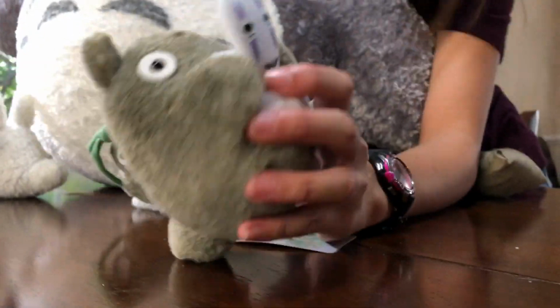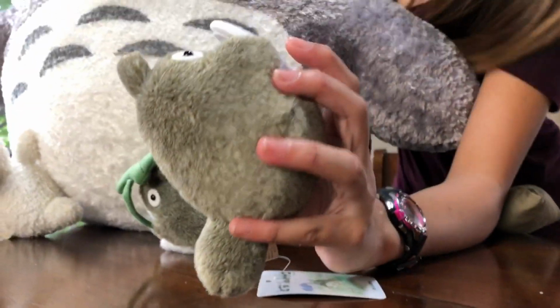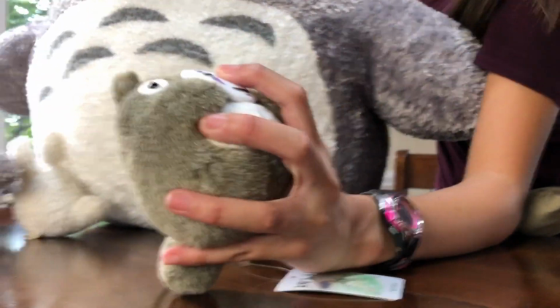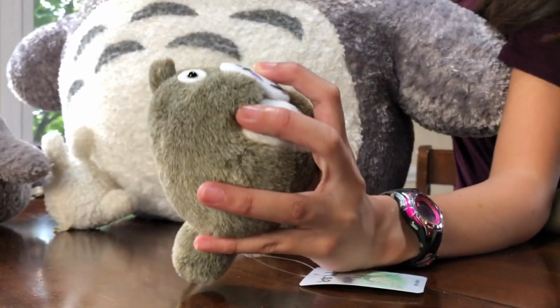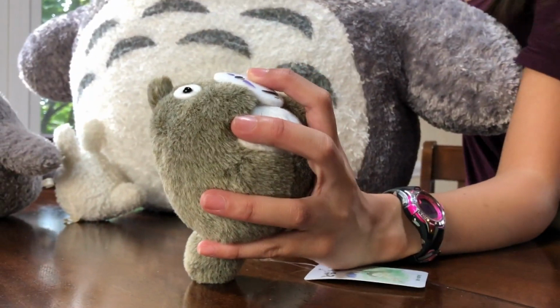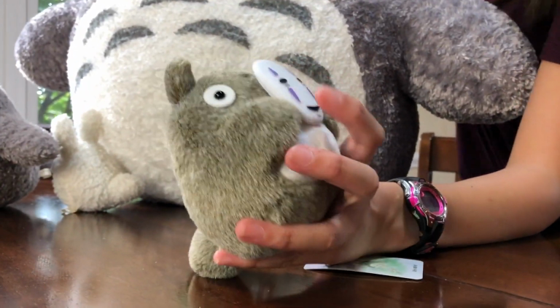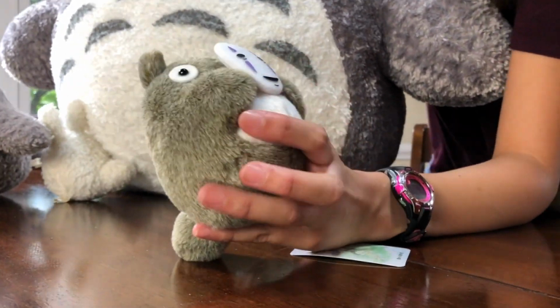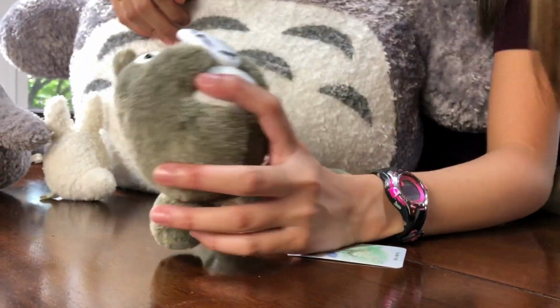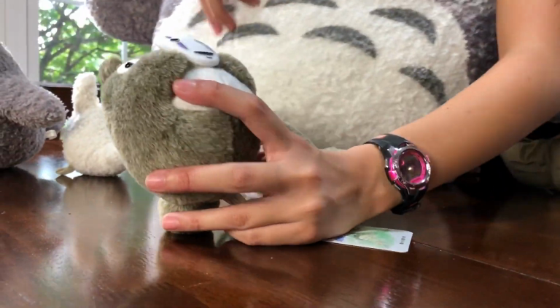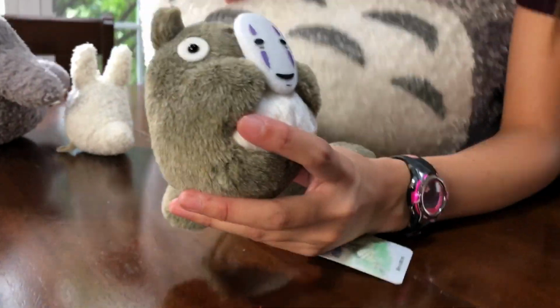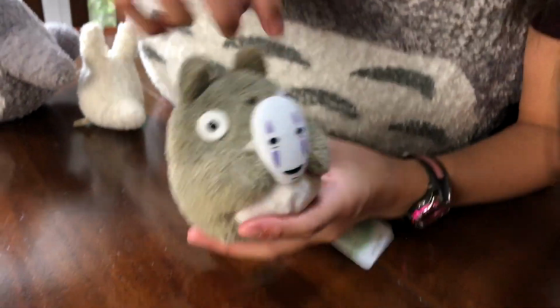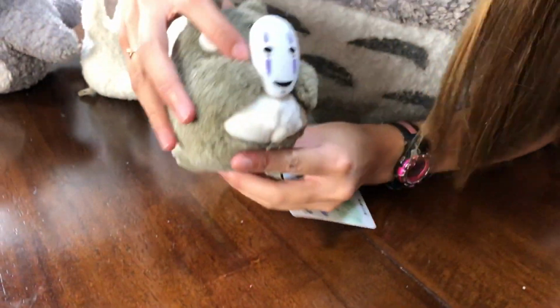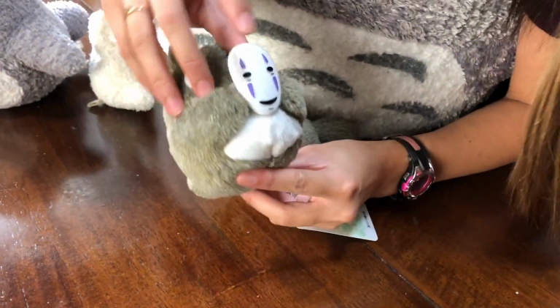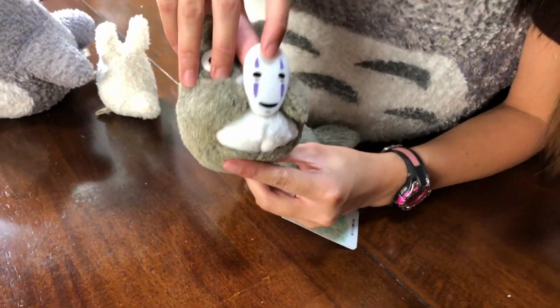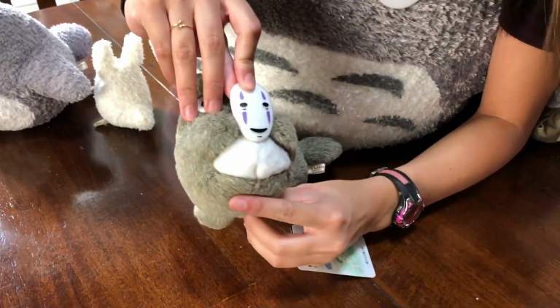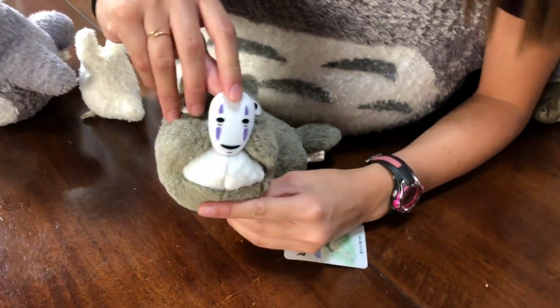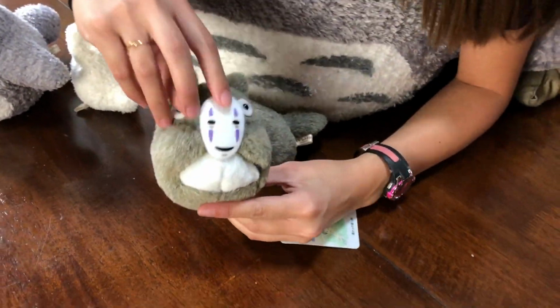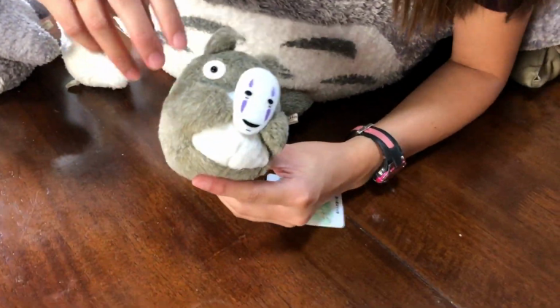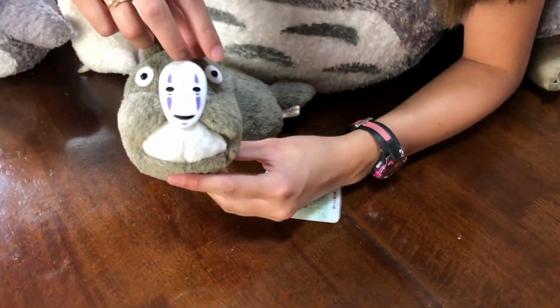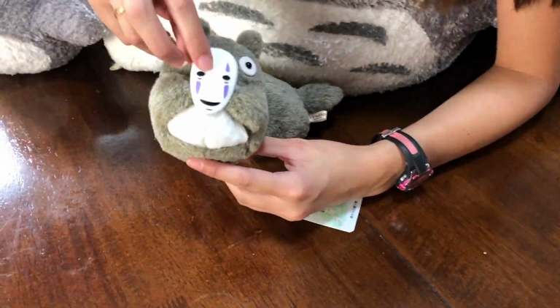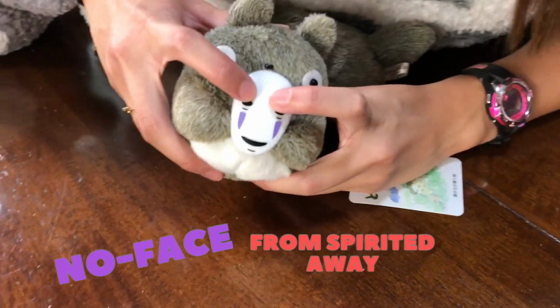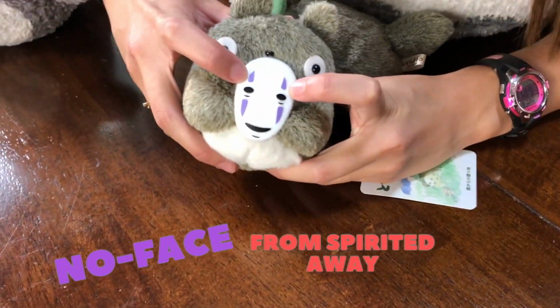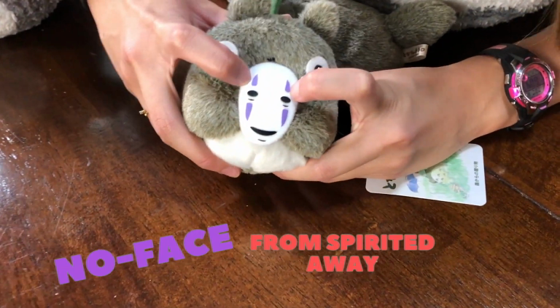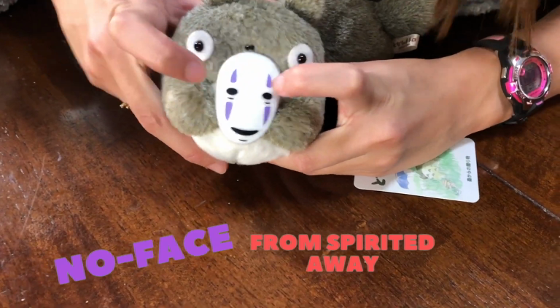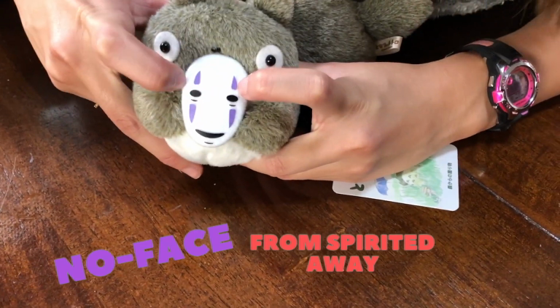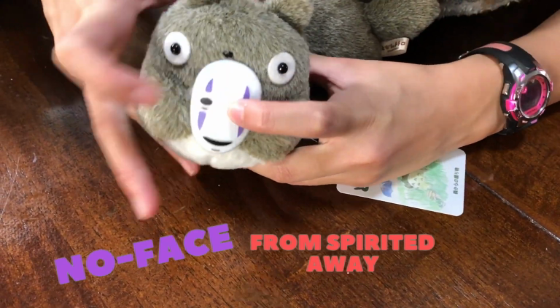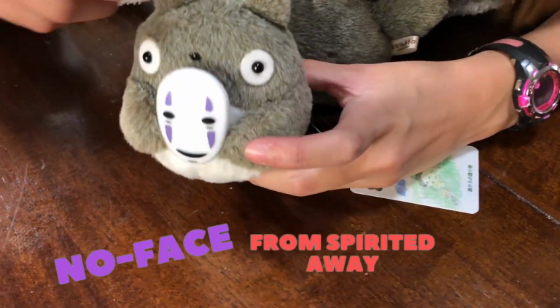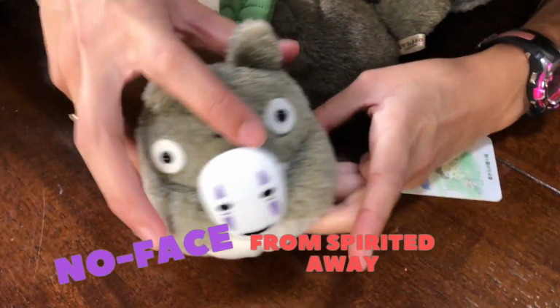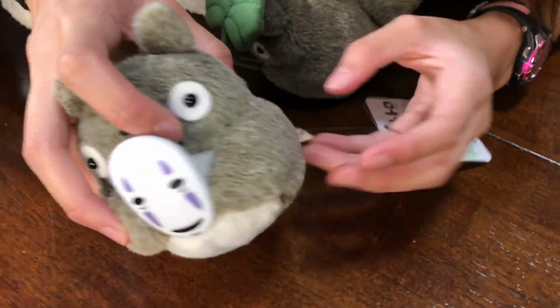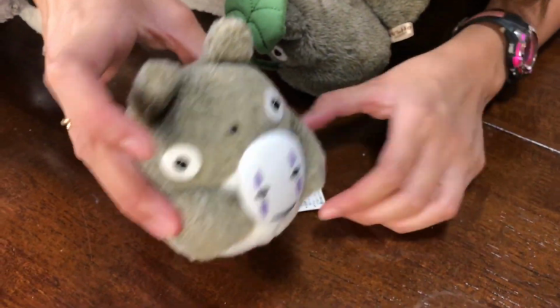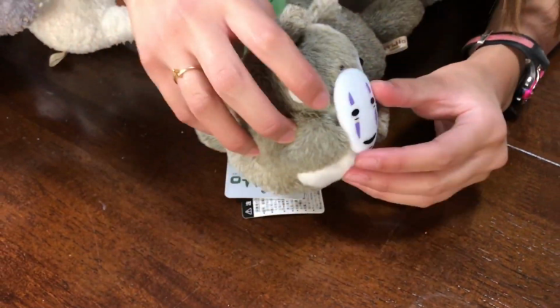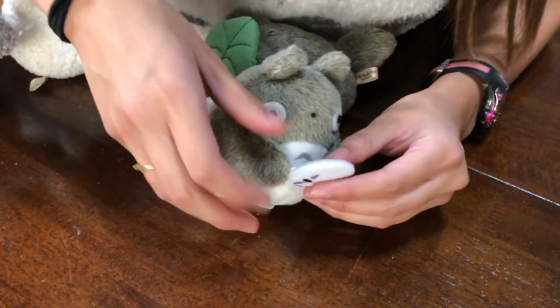This is the new guy. This is like two movies combined — two of my favorite Ghibli movies. This one is from Spirited Away, and this is the No Face Monster. And this is Totoro, and he's holding it.